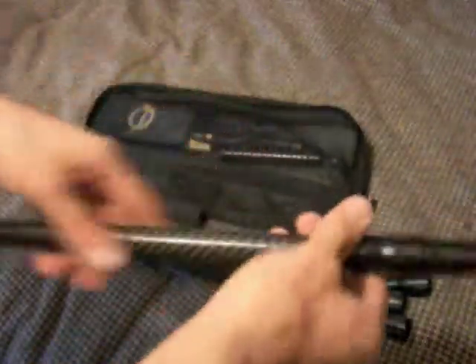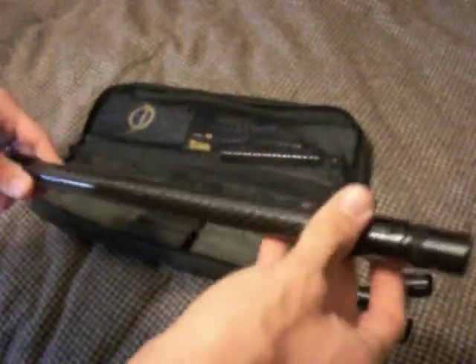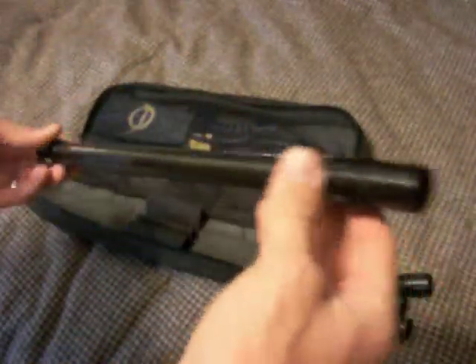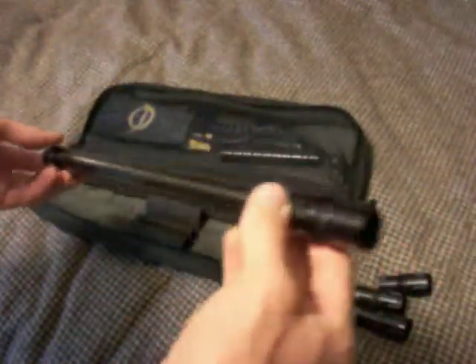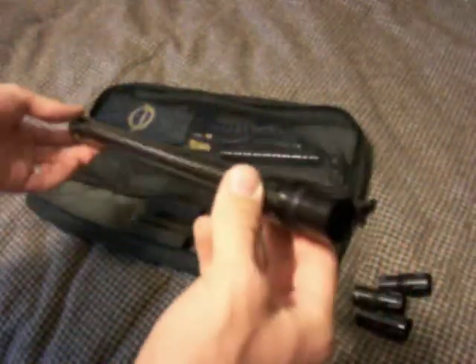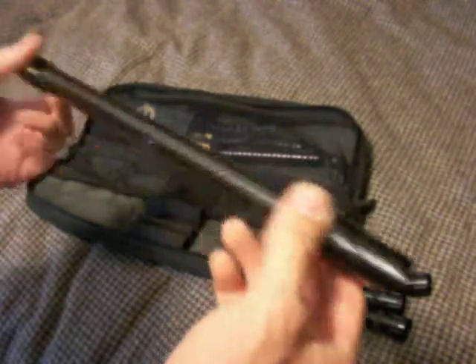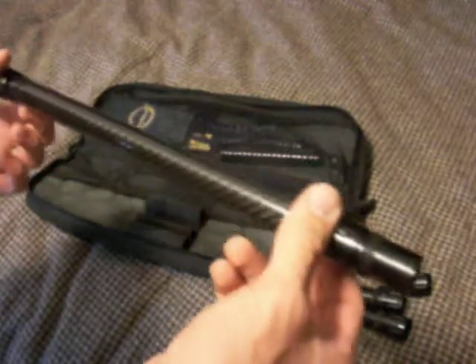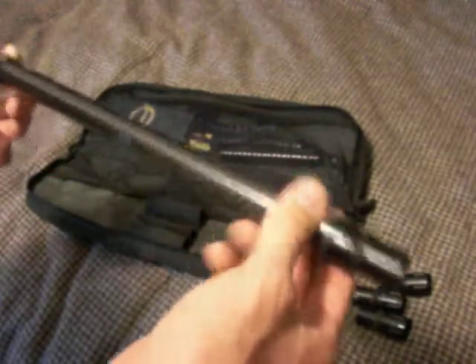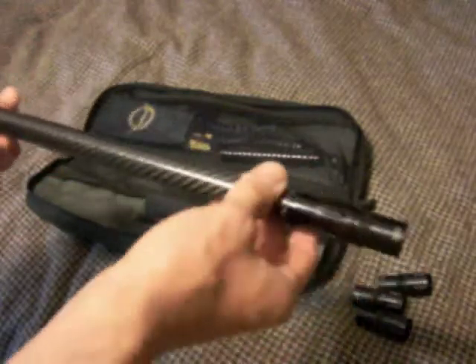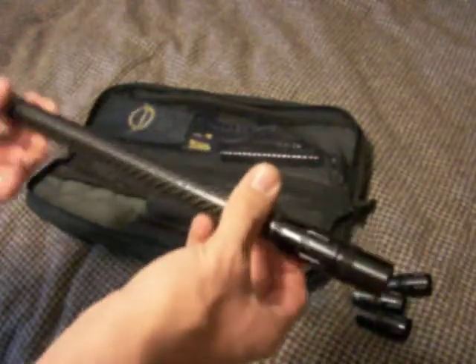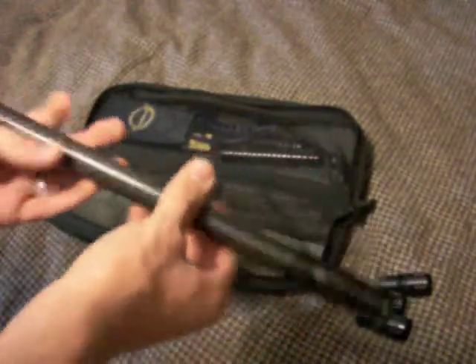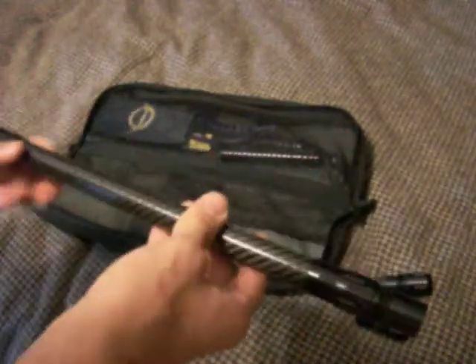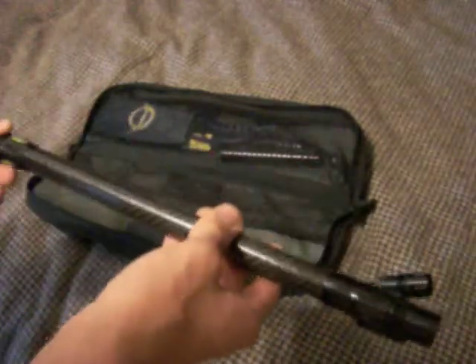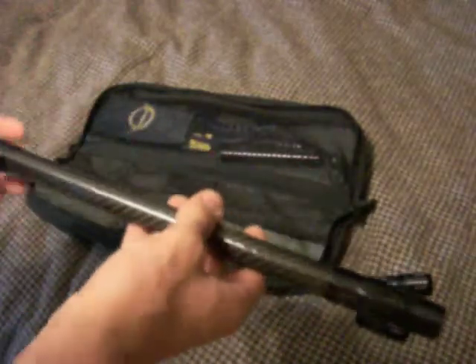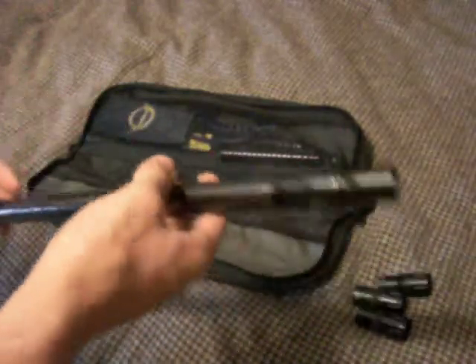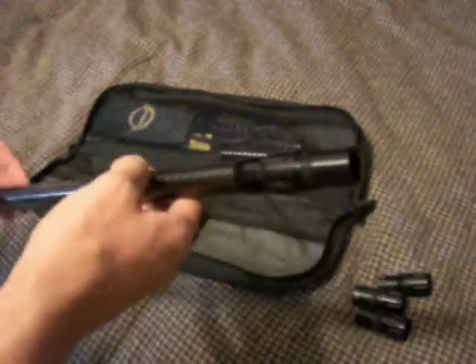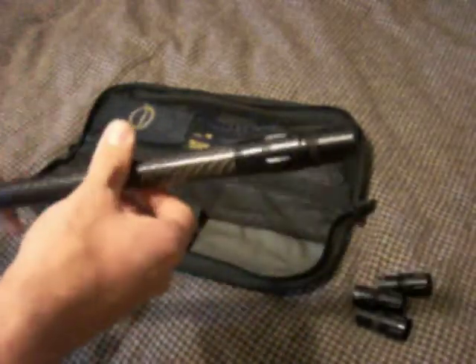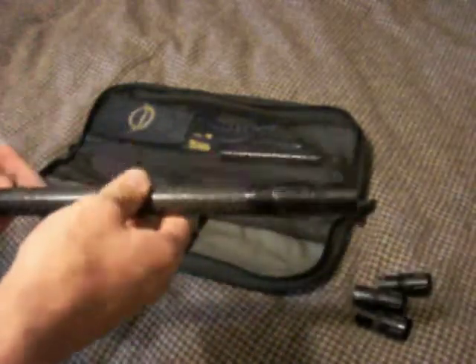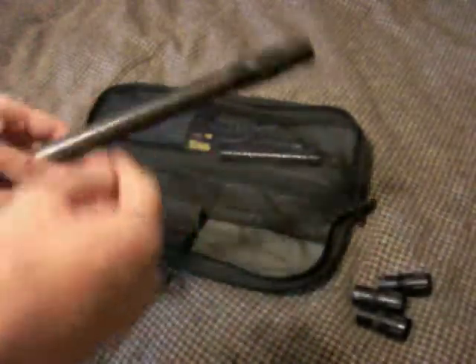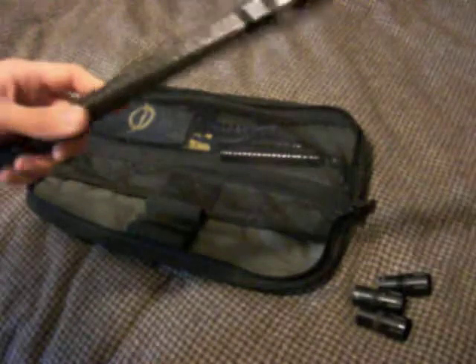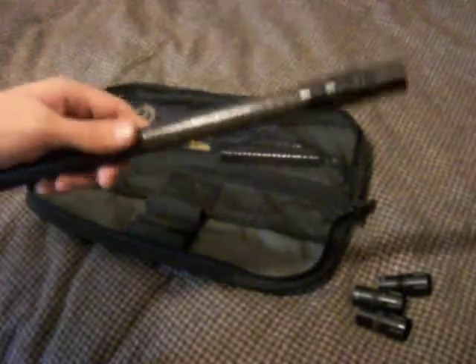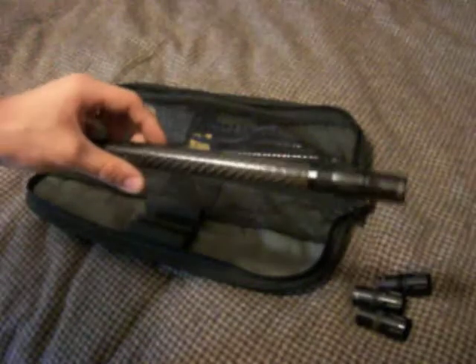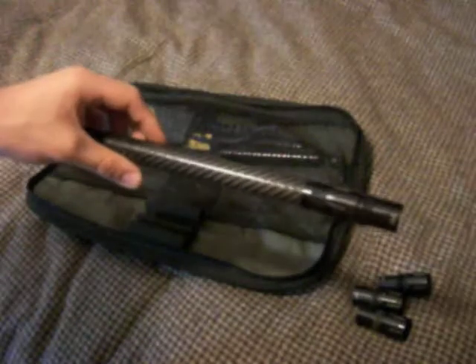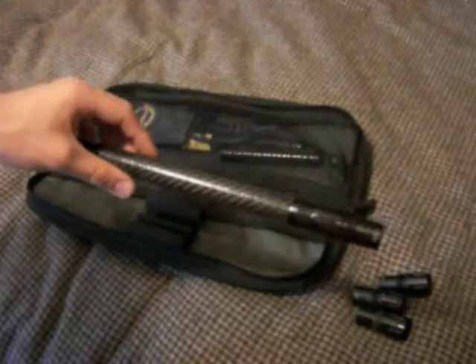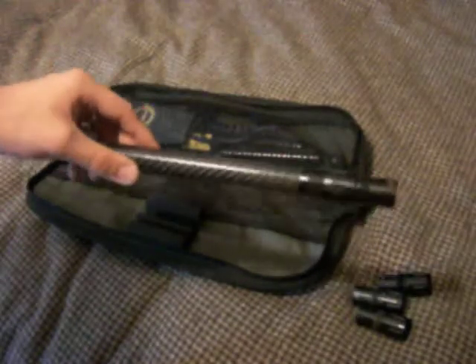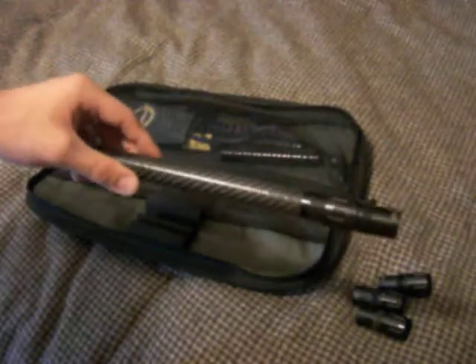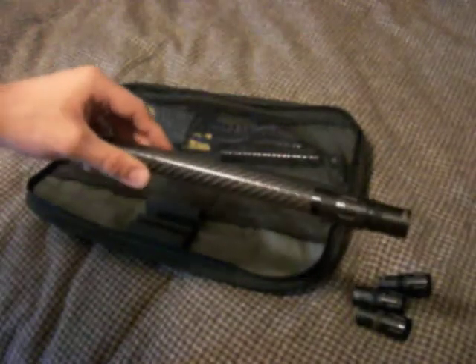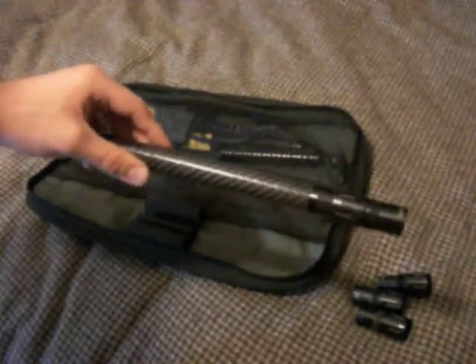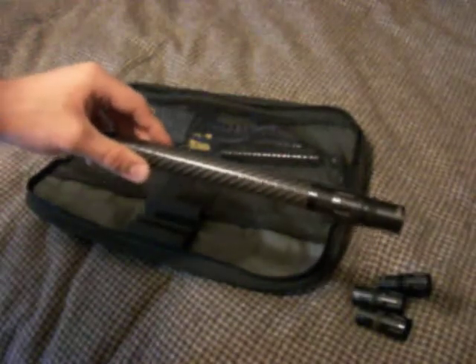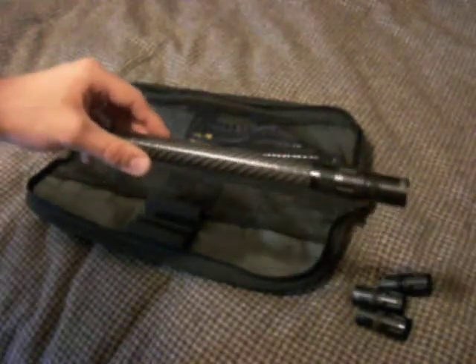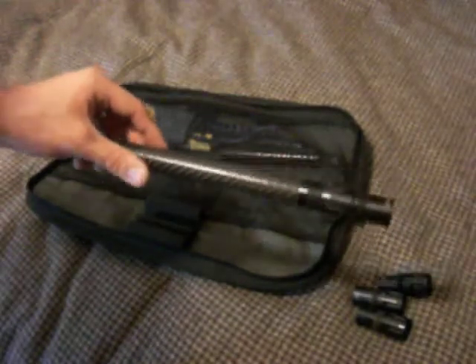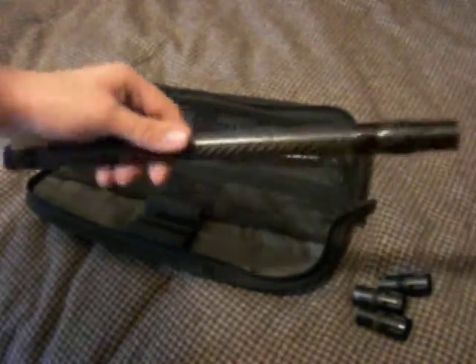This is Autococker threaded — sorry I didn't mention that earlier — so I can put it on my Ego or my DM4 and it works great.